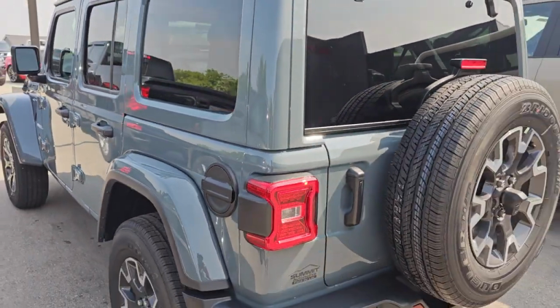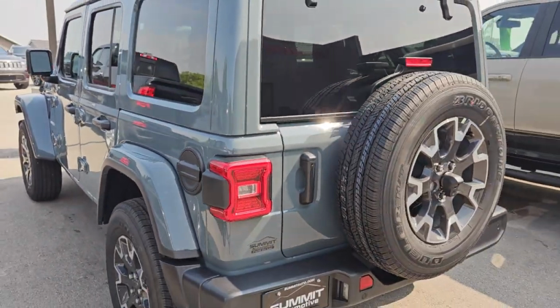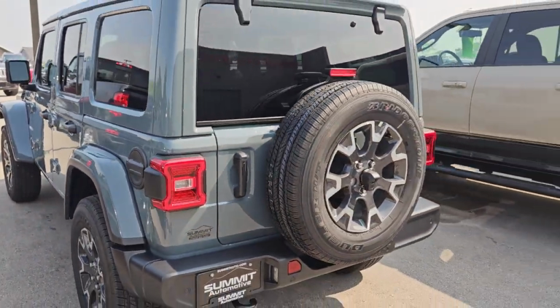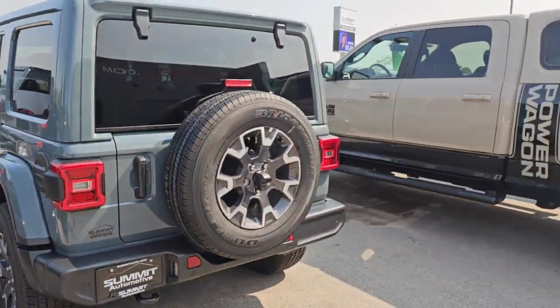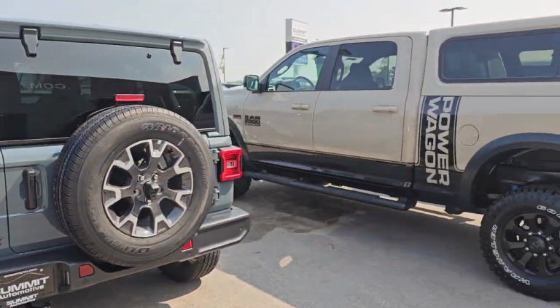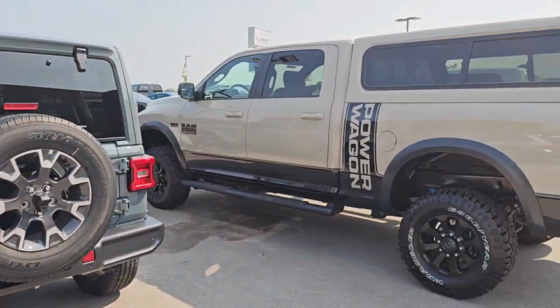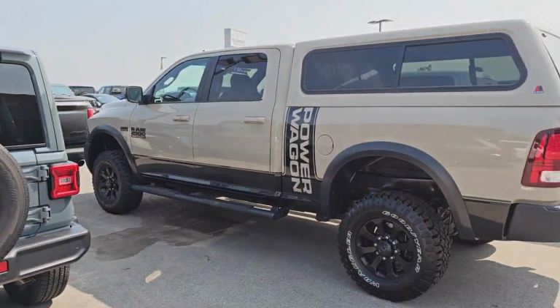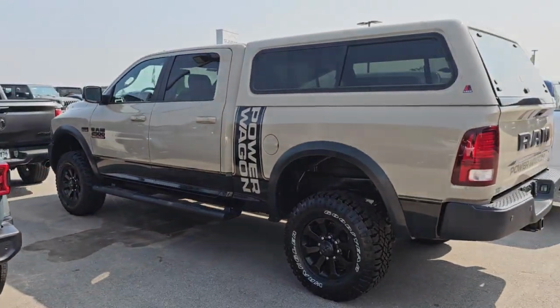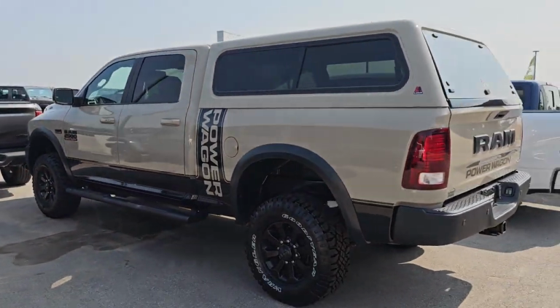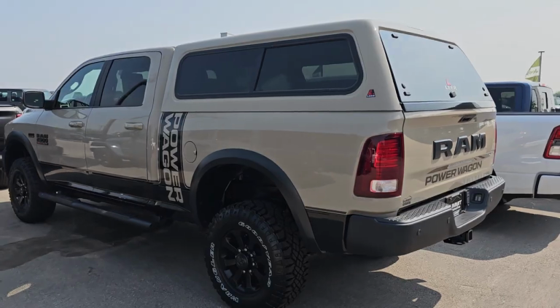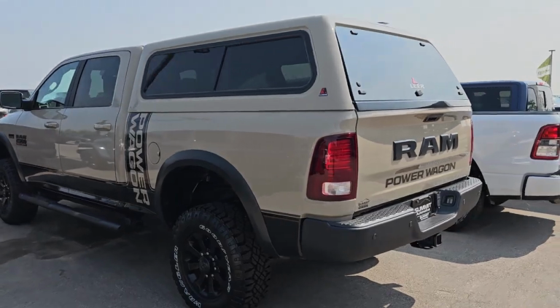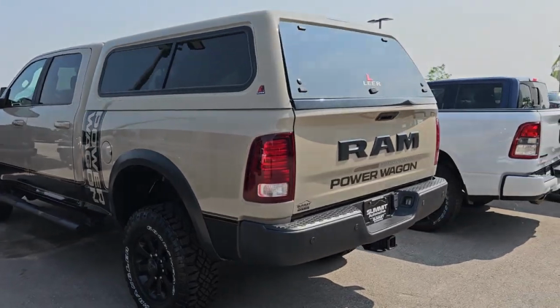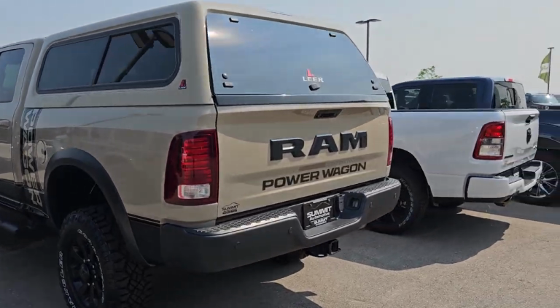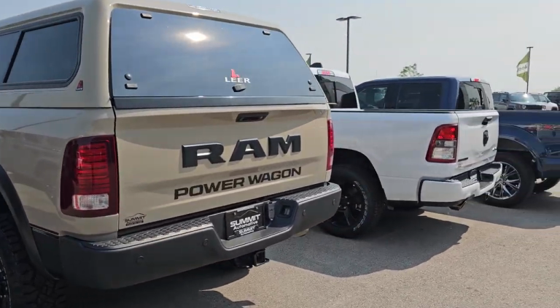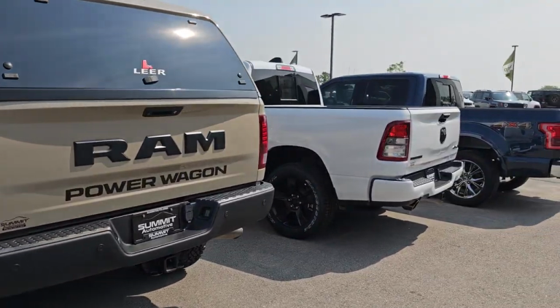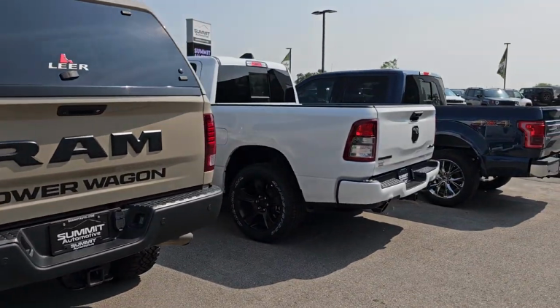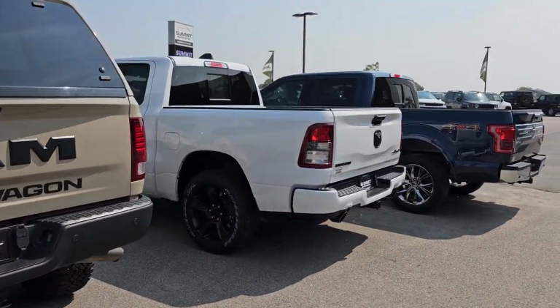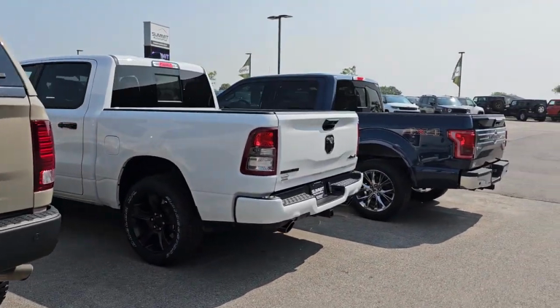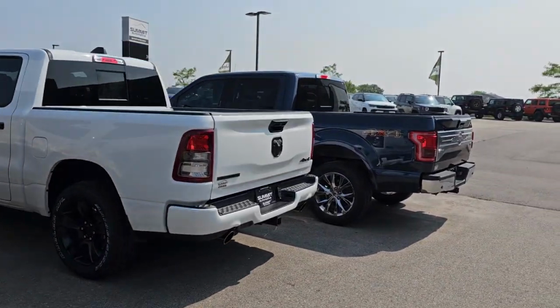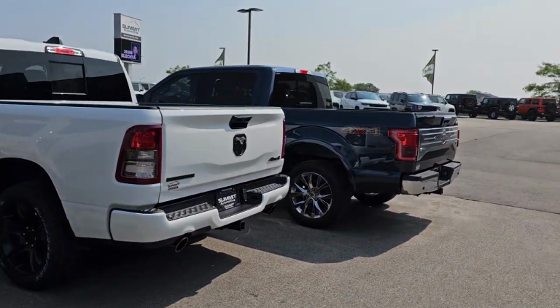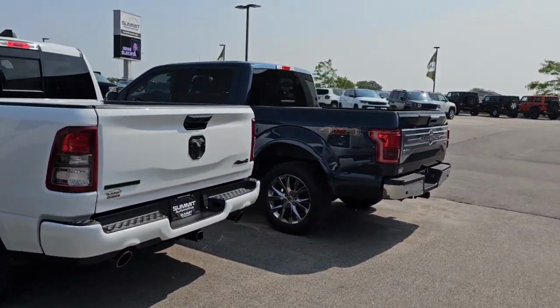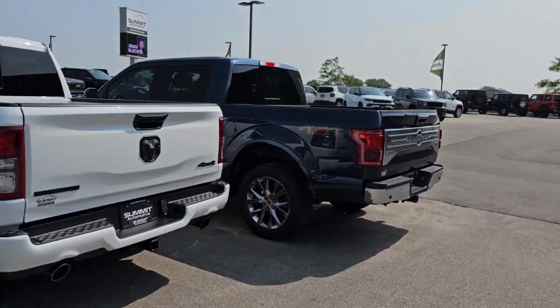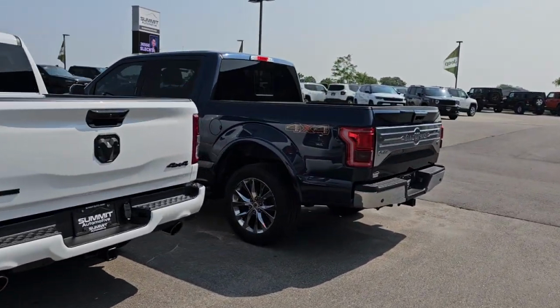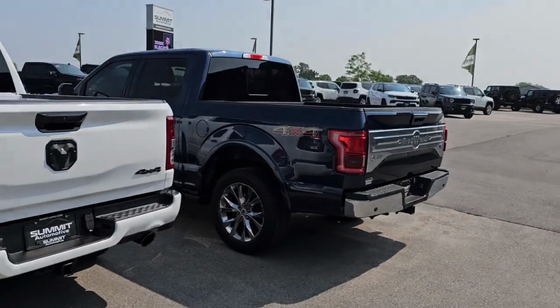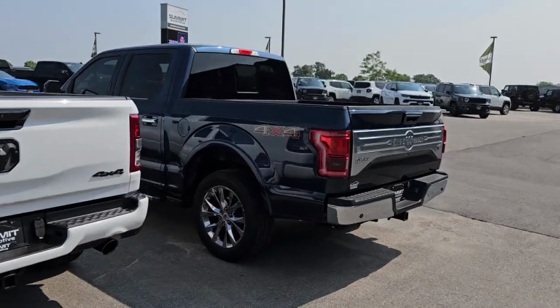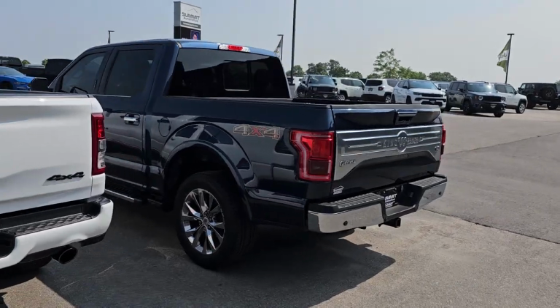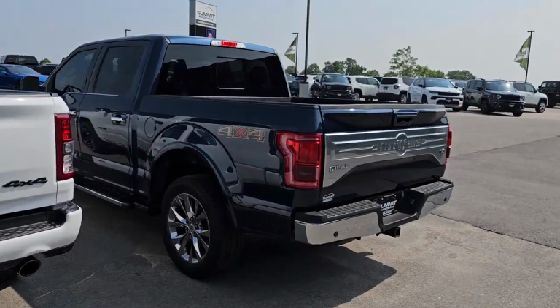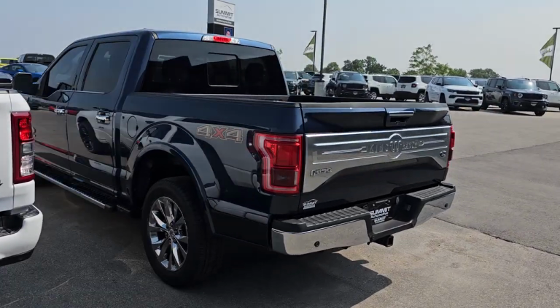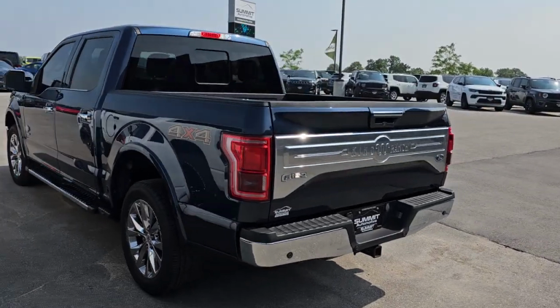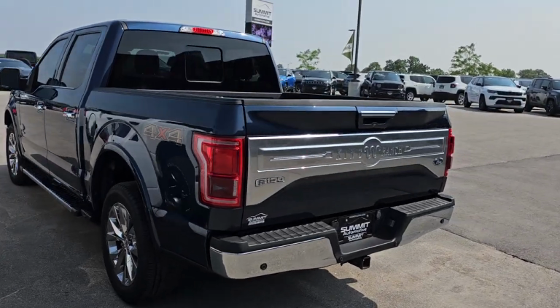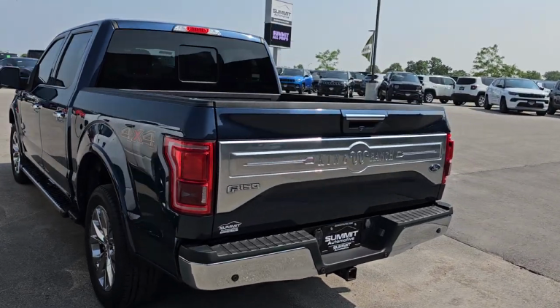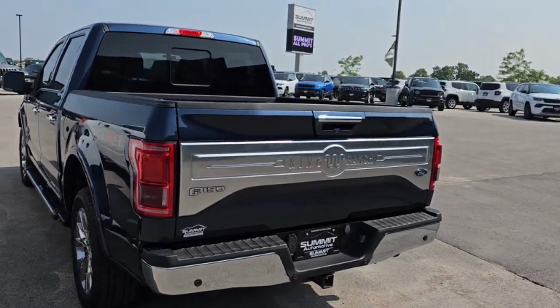This is a Power Wagon I did videos on the other day — that's all done. This is a brand new Bighorn, and this is an F-150 that I did on Saturday for the videos, but they're all done.